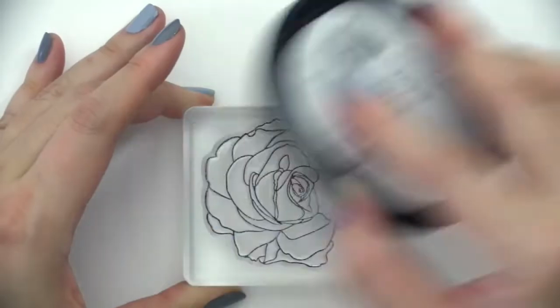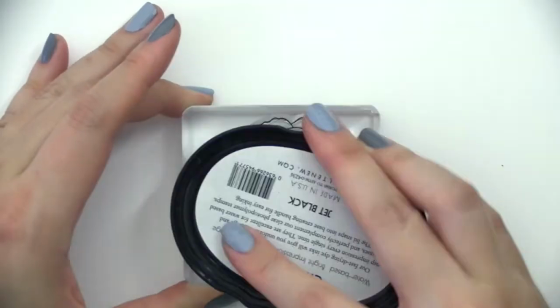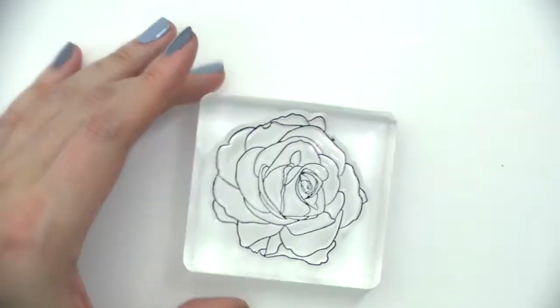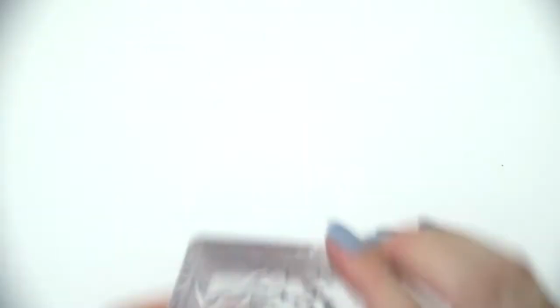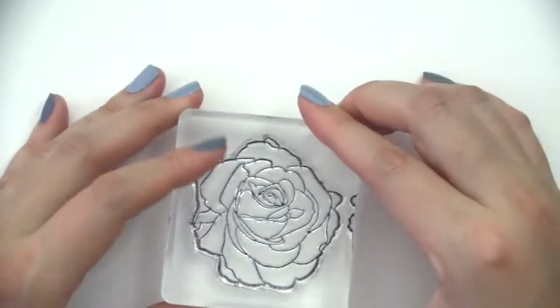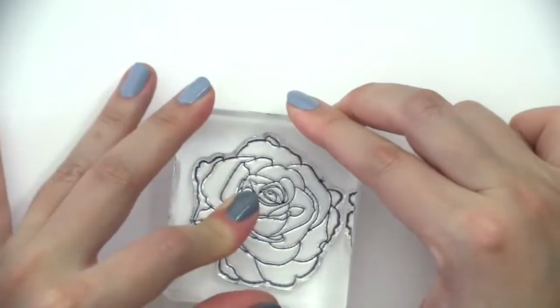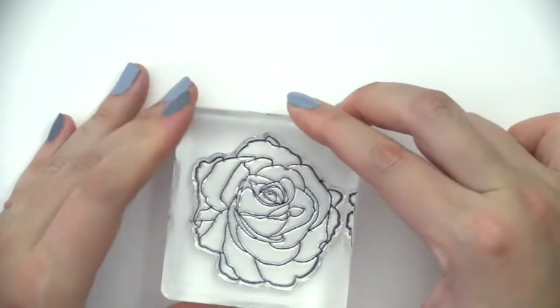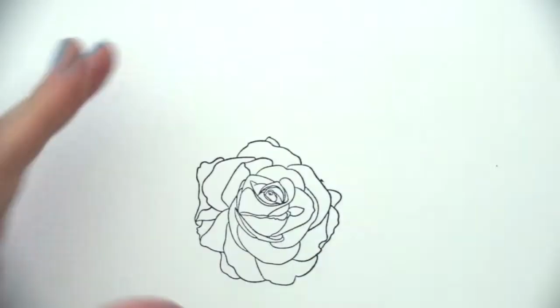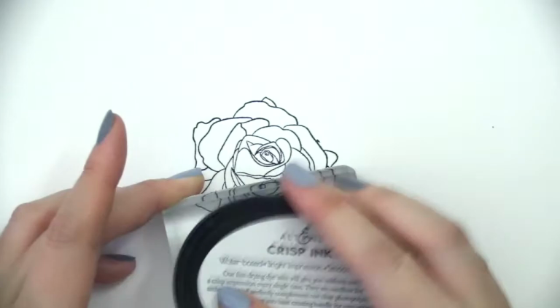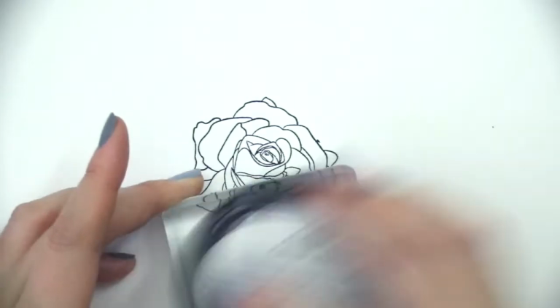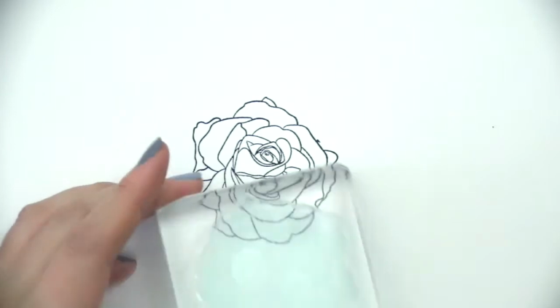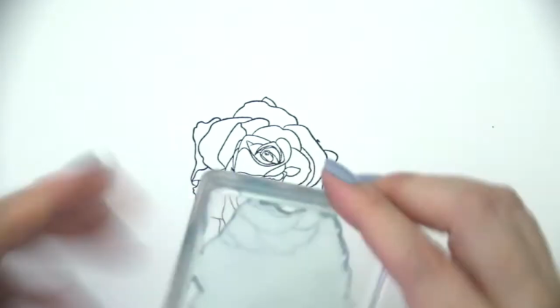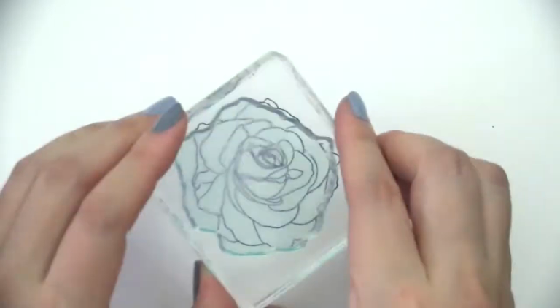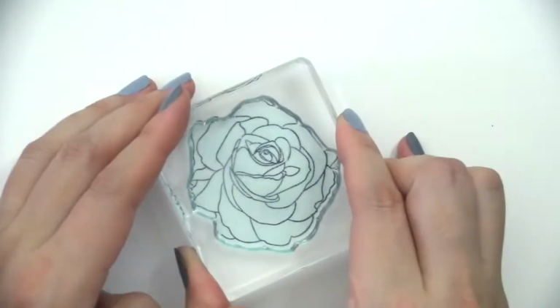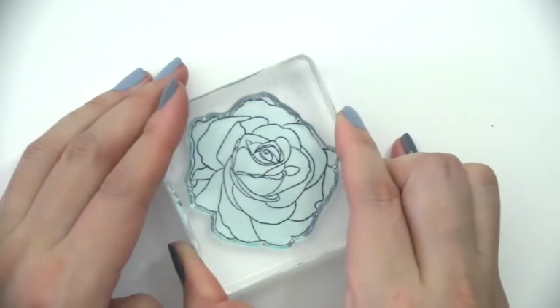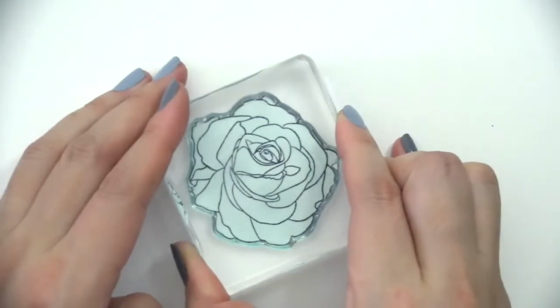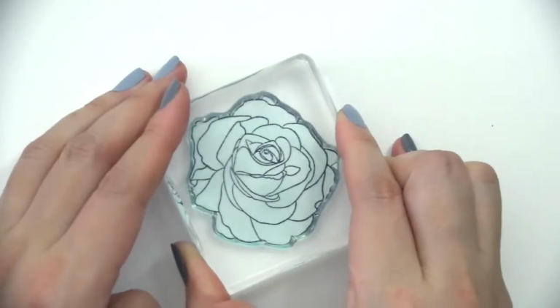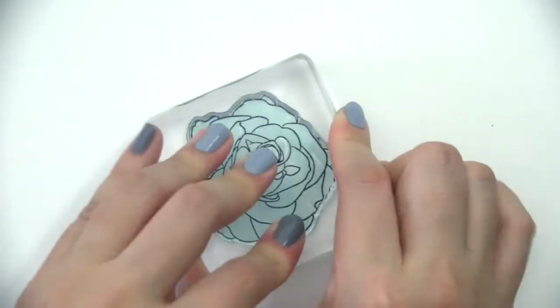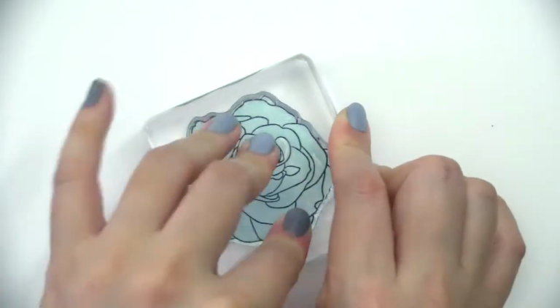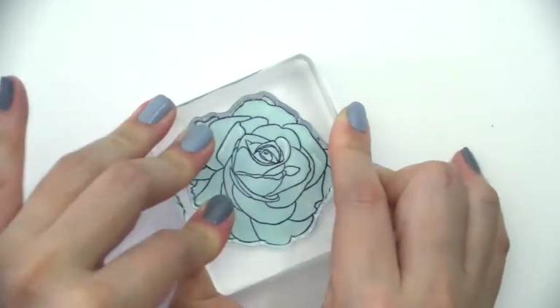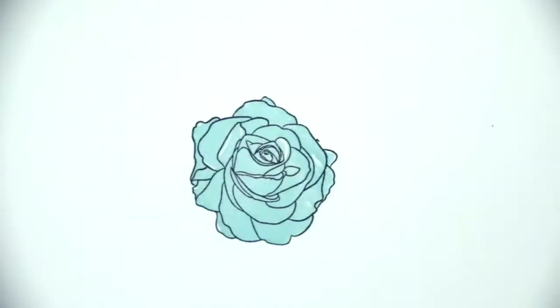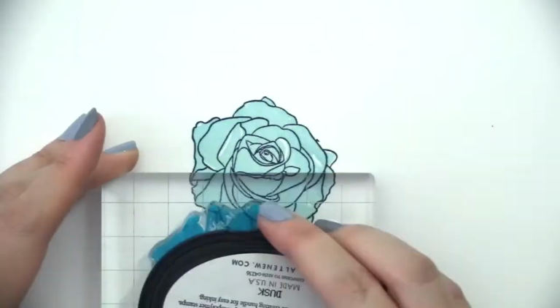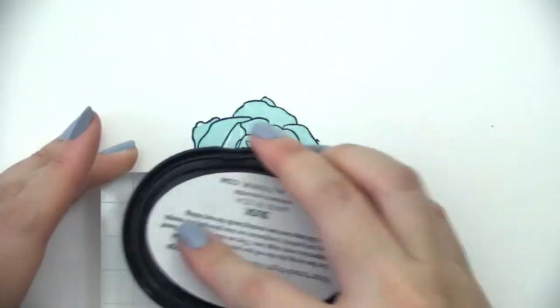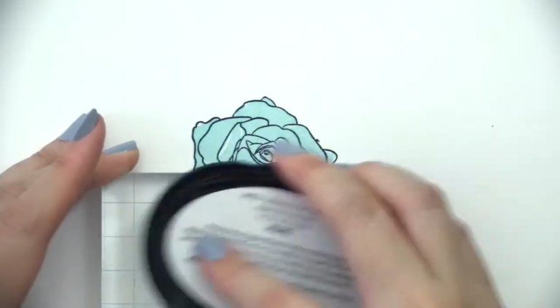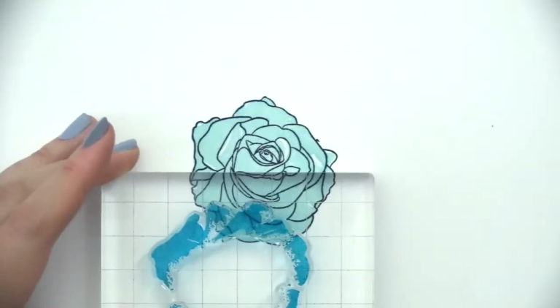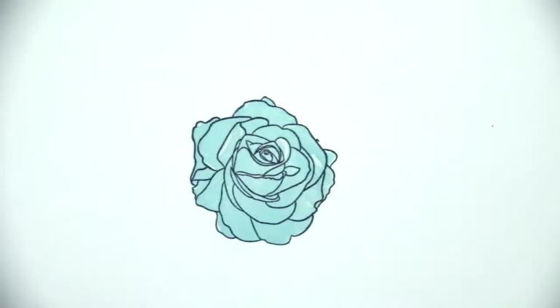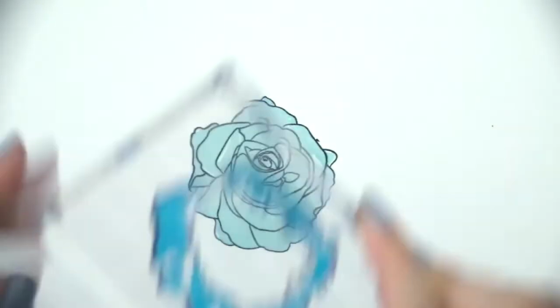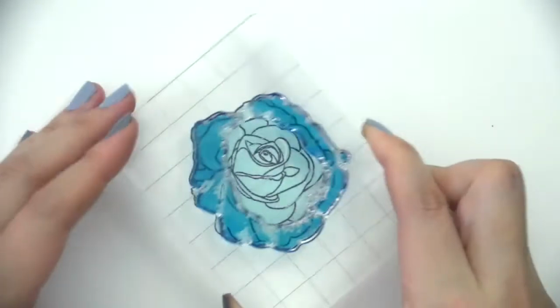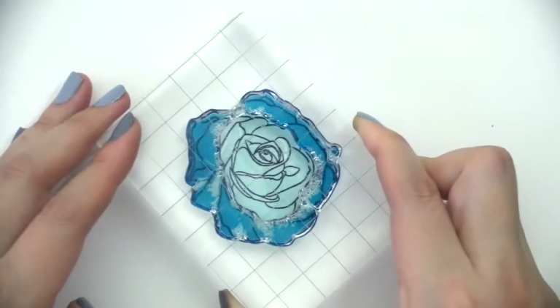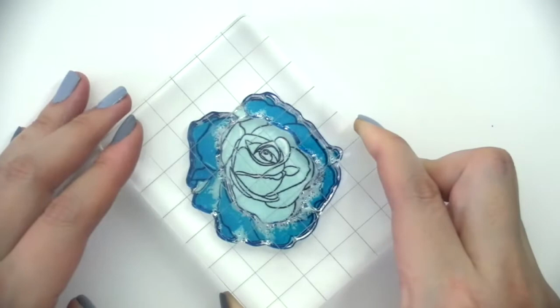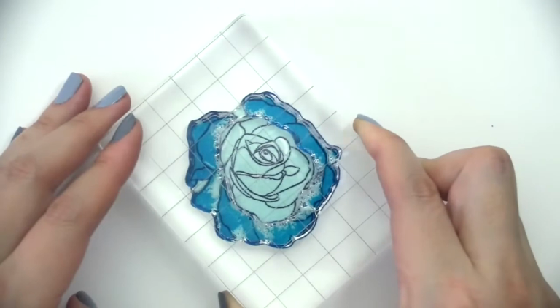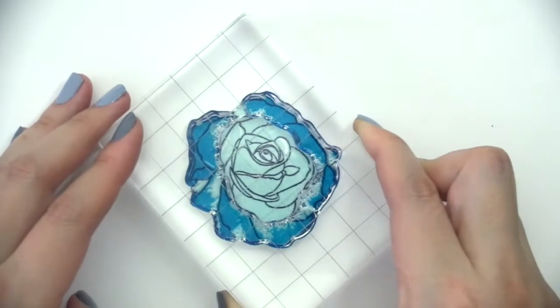This is the Build-A-Flower Bellaroma Hybrid Tea Rose Stamp Set from Altenew. This is a 6x8 stamp set with 19 individual stamps.